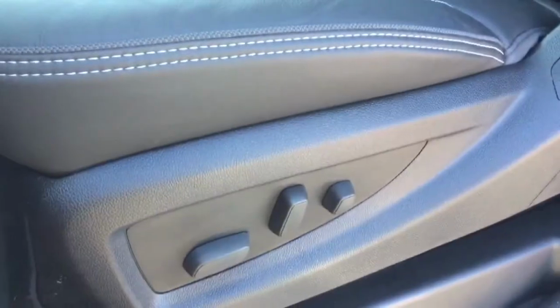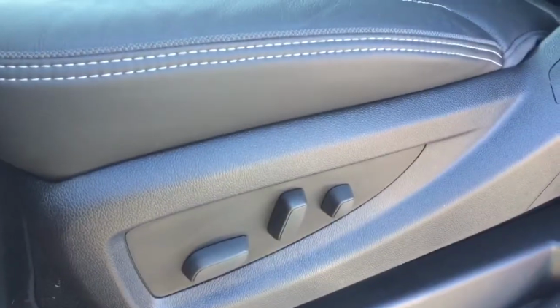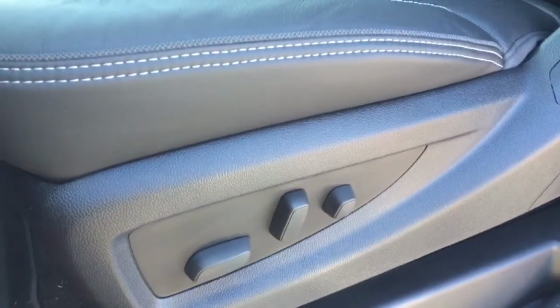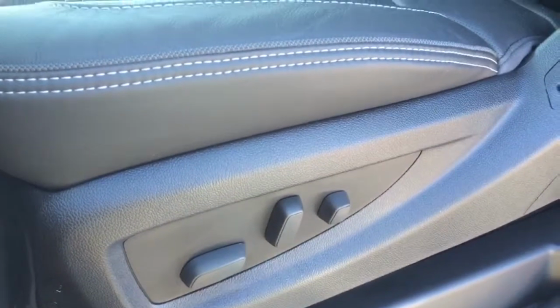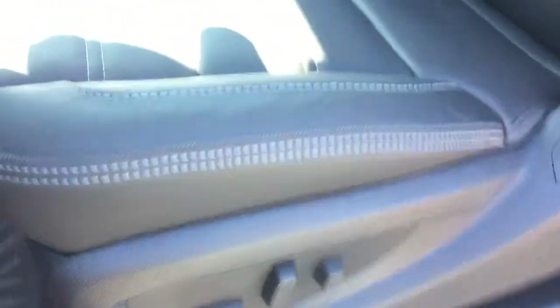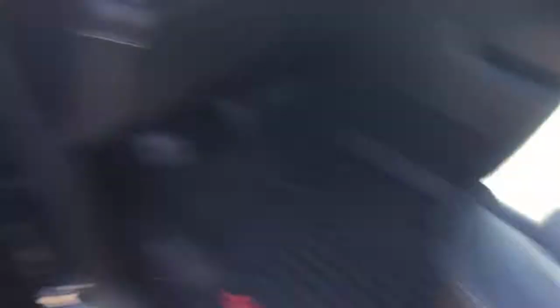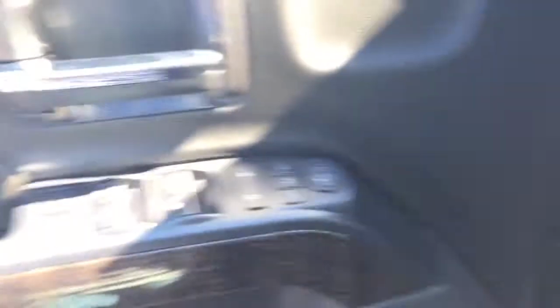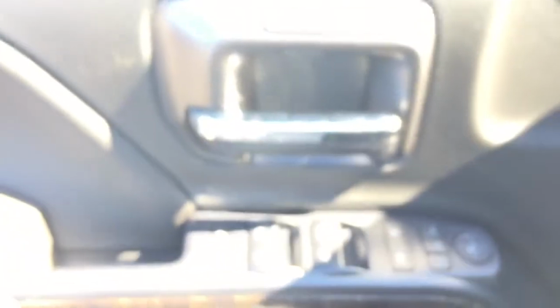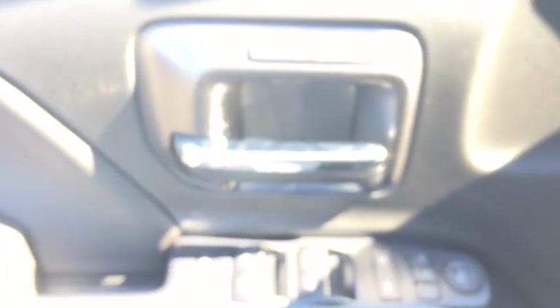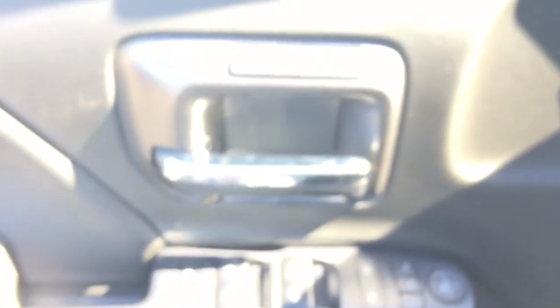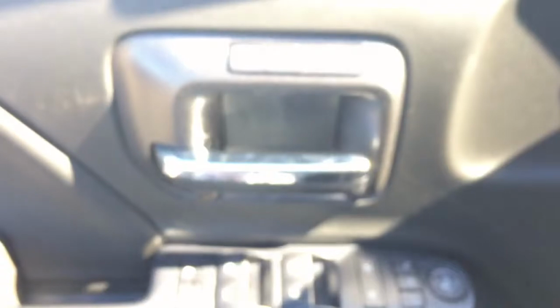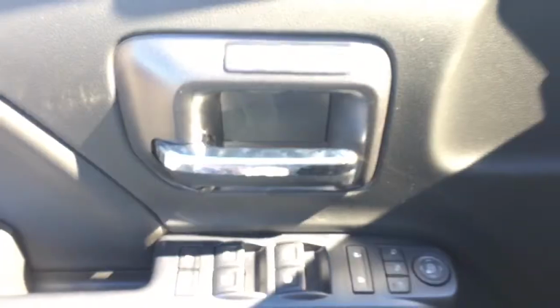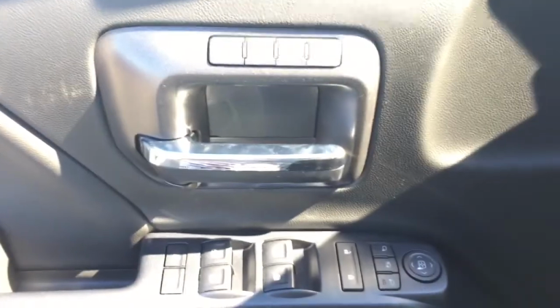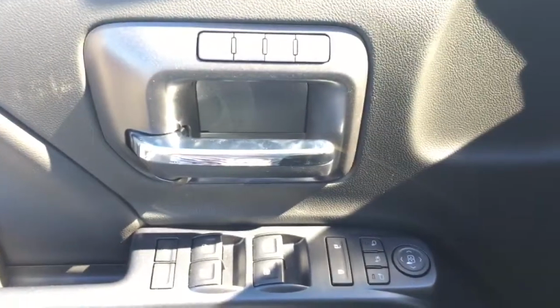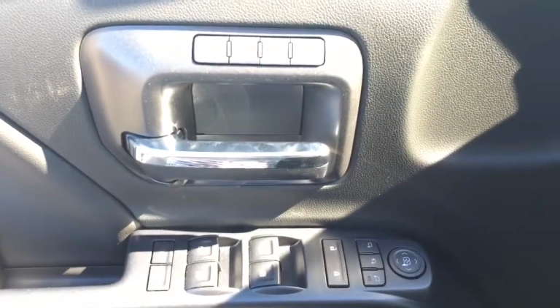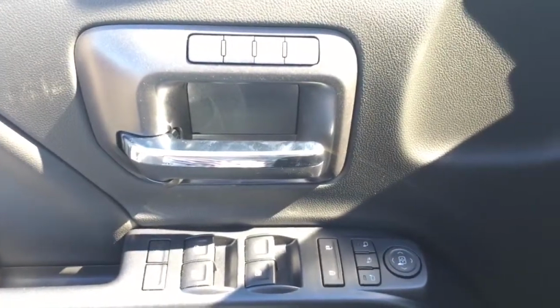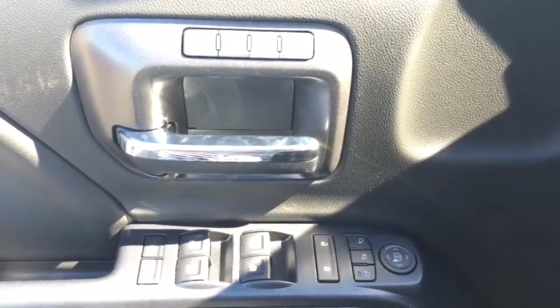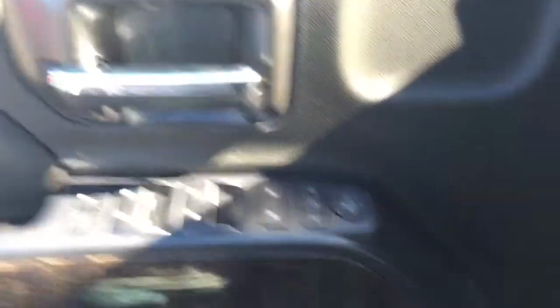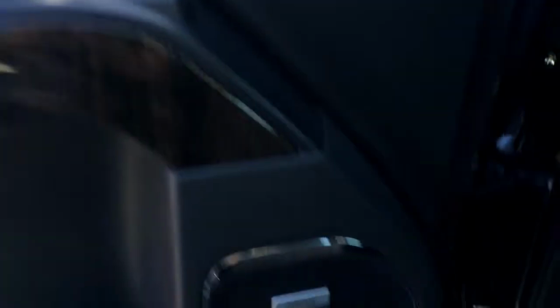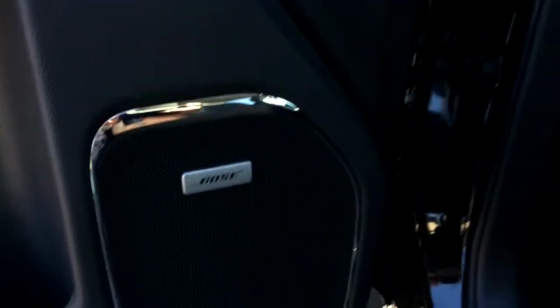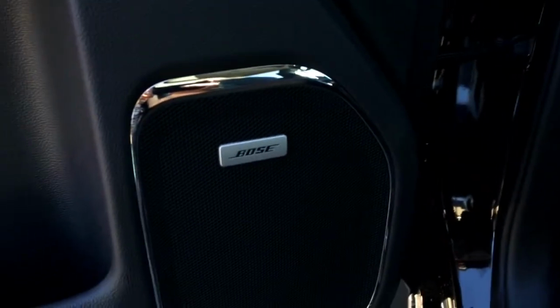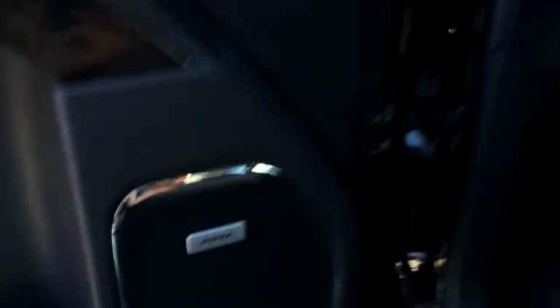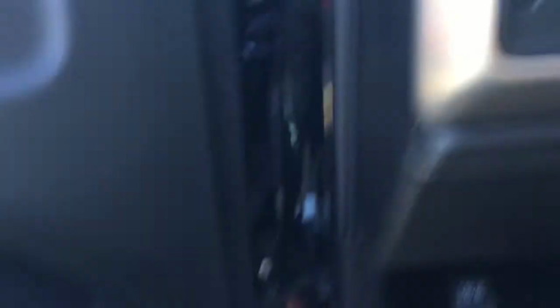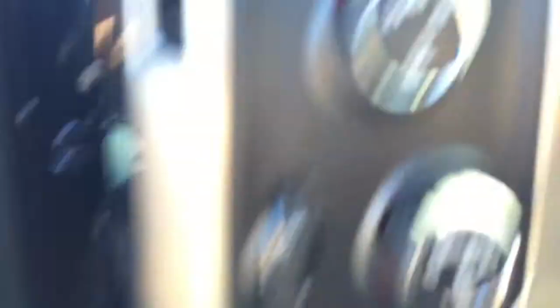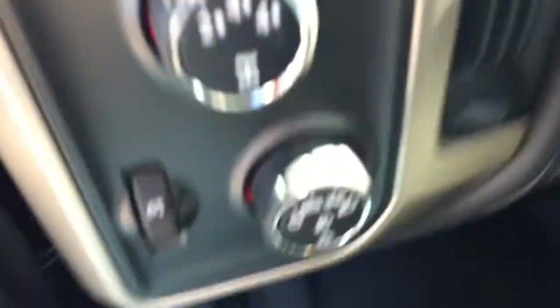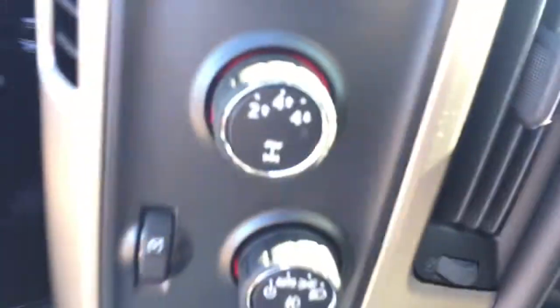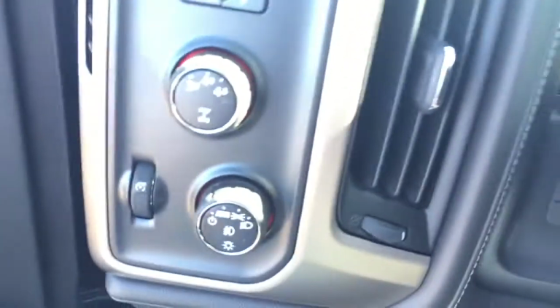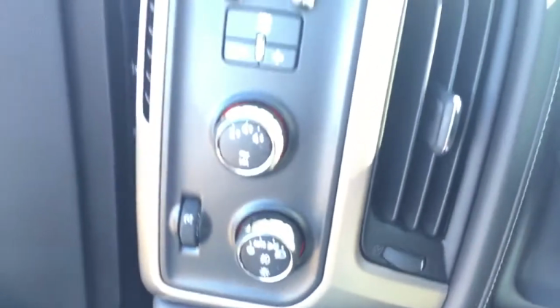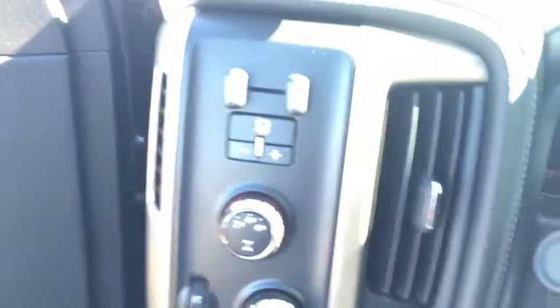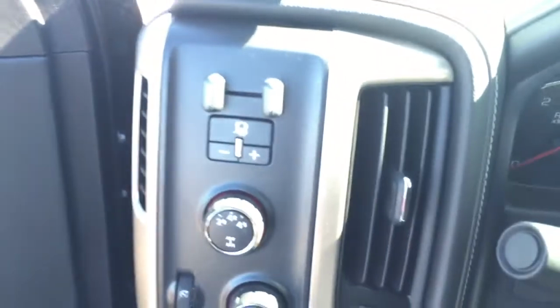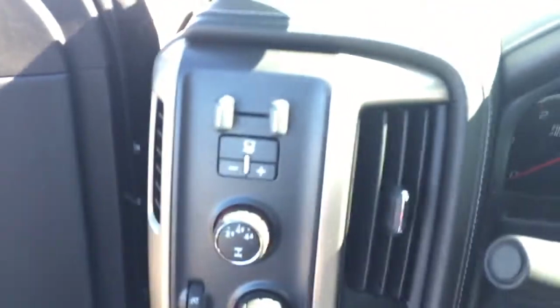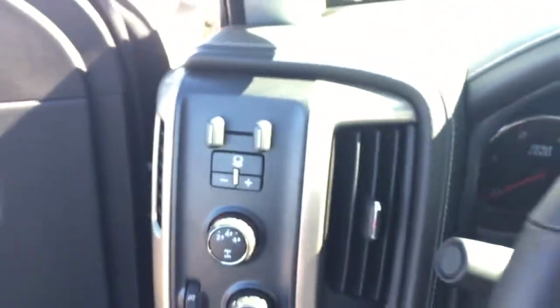Some features include power seats, memory seats, power windows, power mirrors, powered locks. We have a Bose speaker system, automatic headlights, and a trailering package.